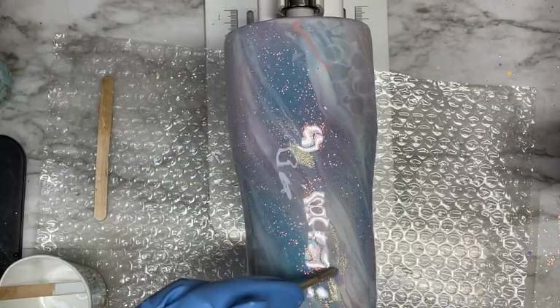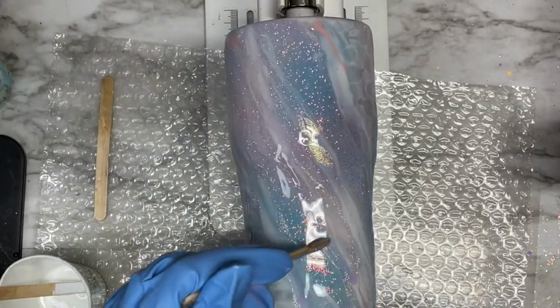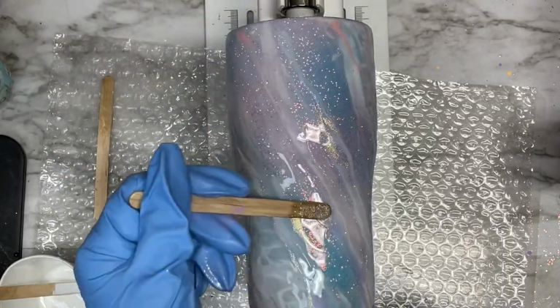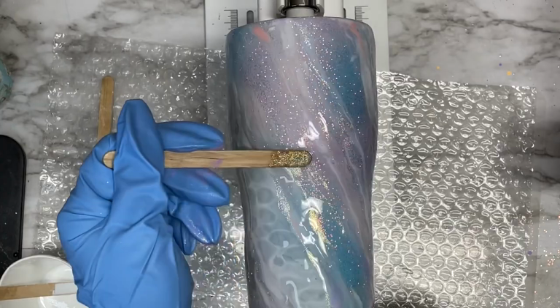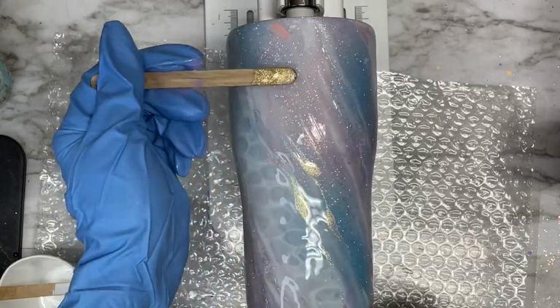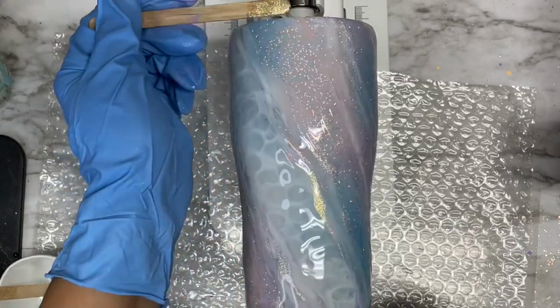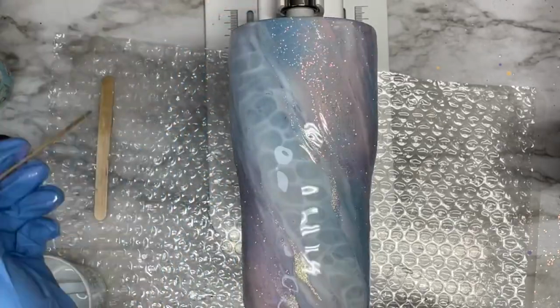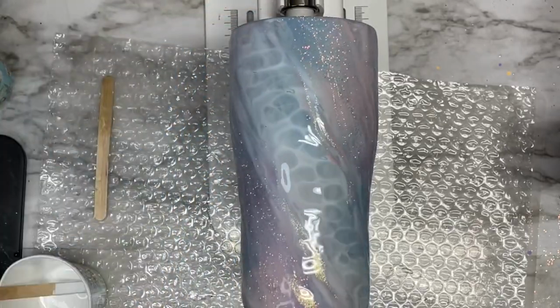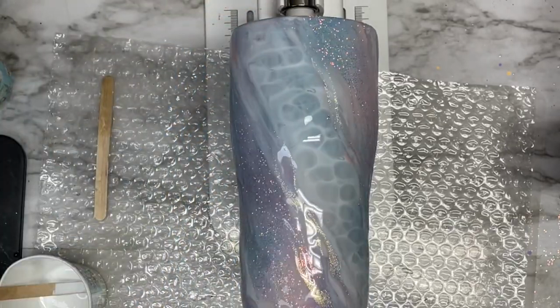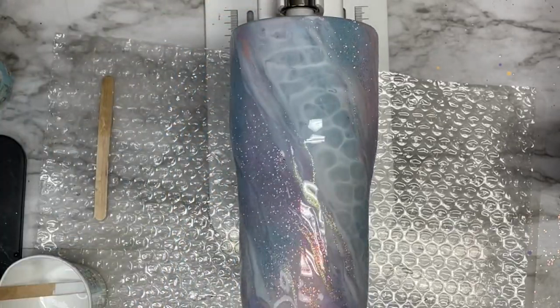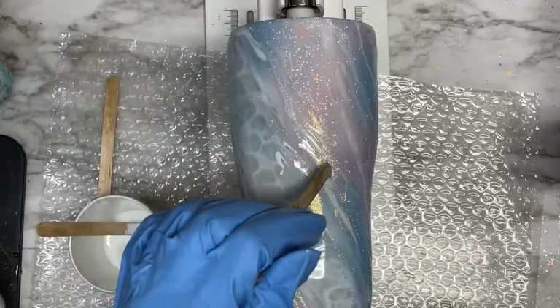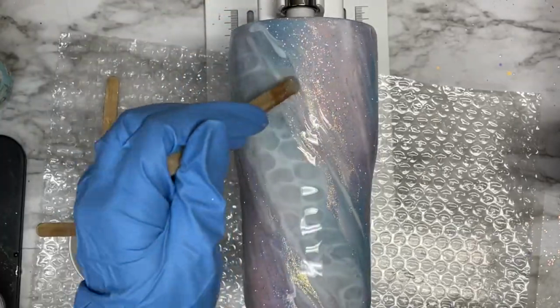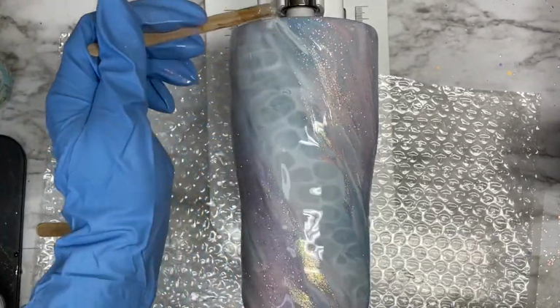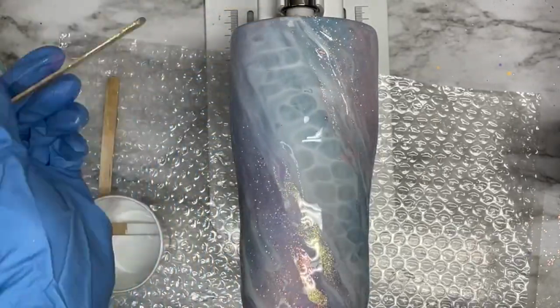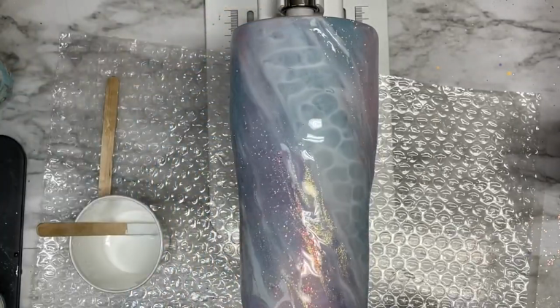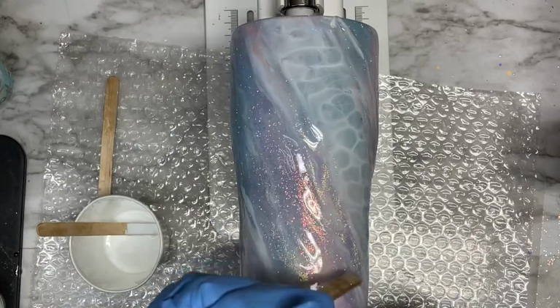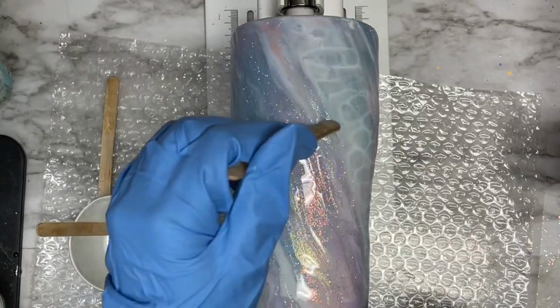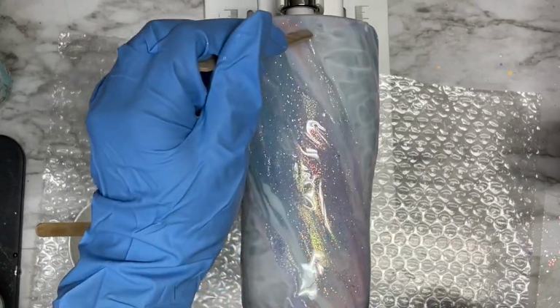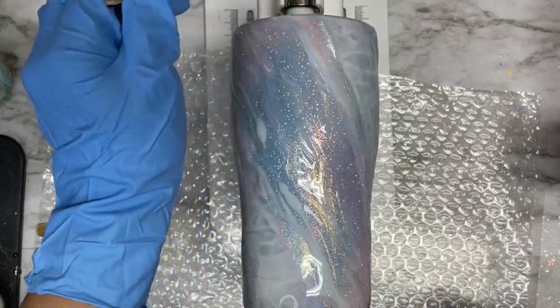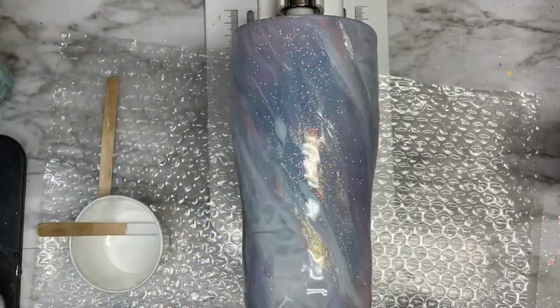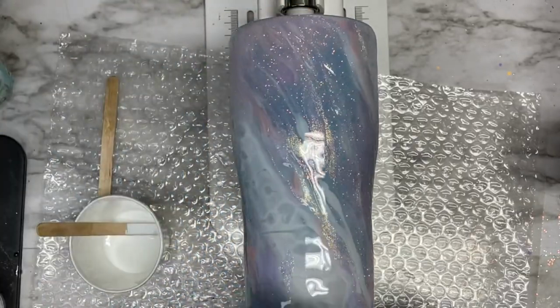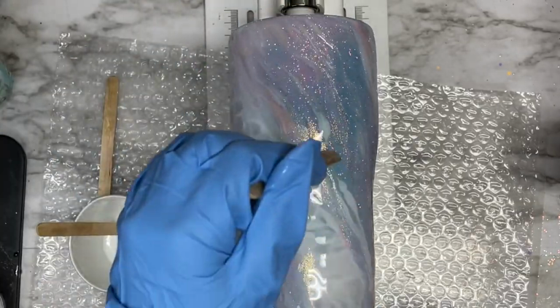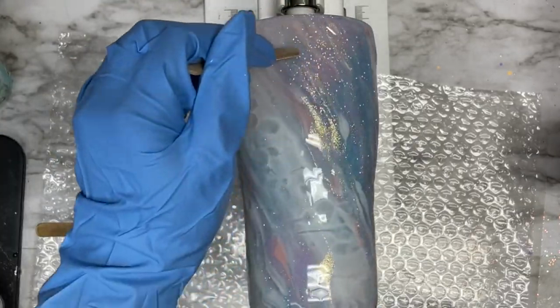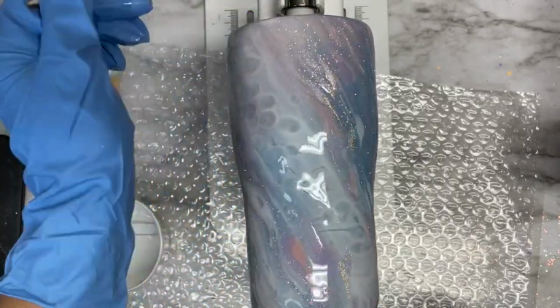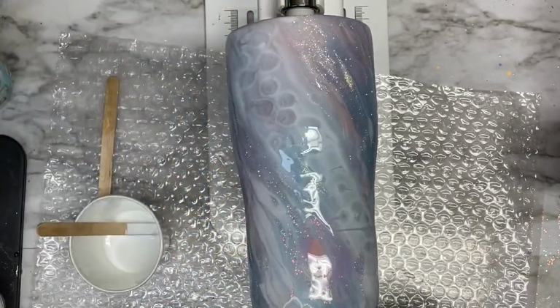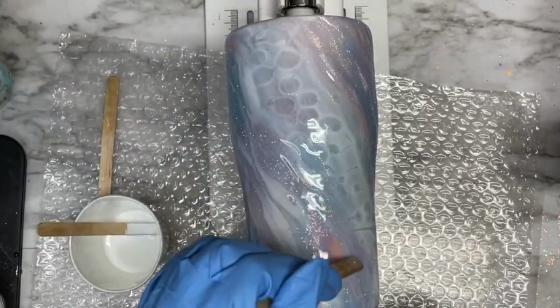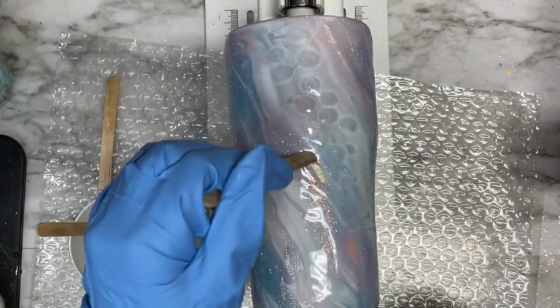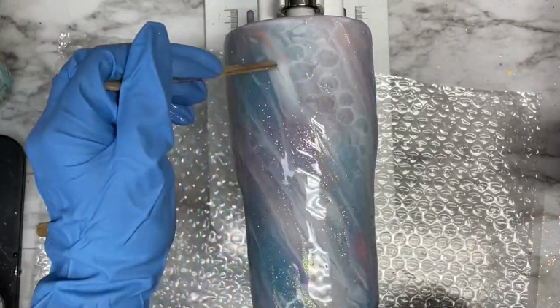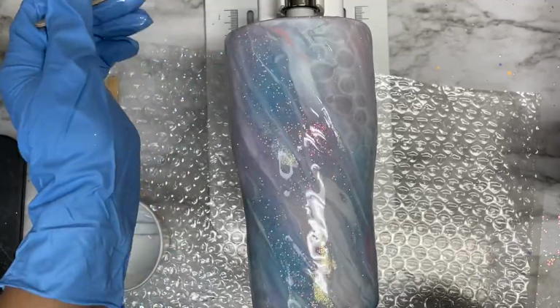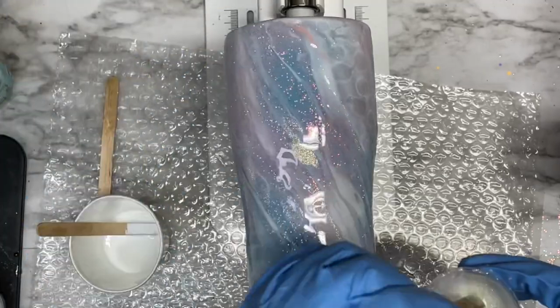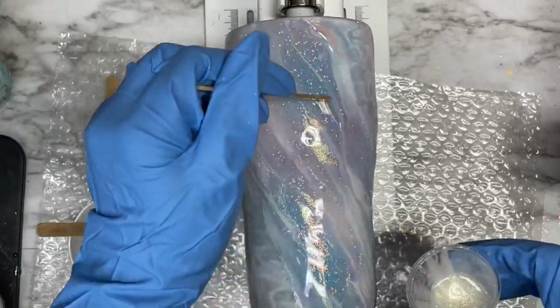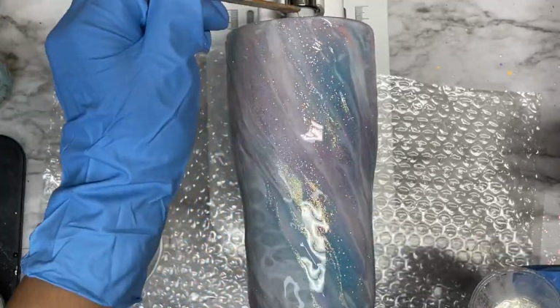That's pretty much it for this part. You can go in and add more colors in between if you want, but once you're done applying all your pigment mixtures, go ahead and let that cure. Then we're going to move on to the next step, which is applying the vinyl design.